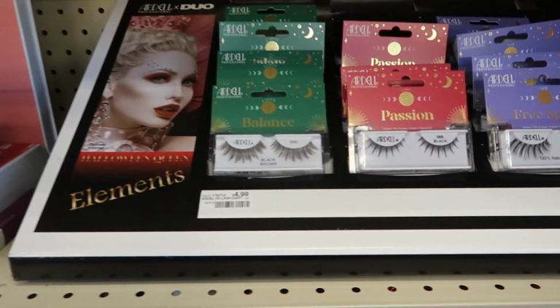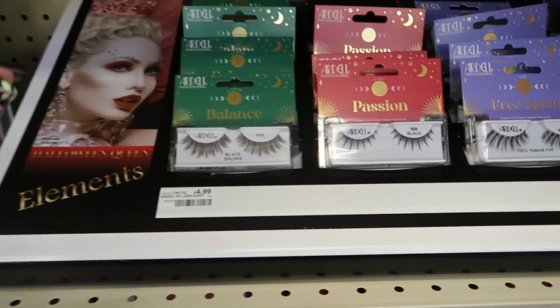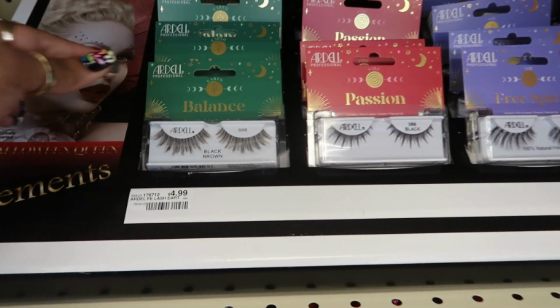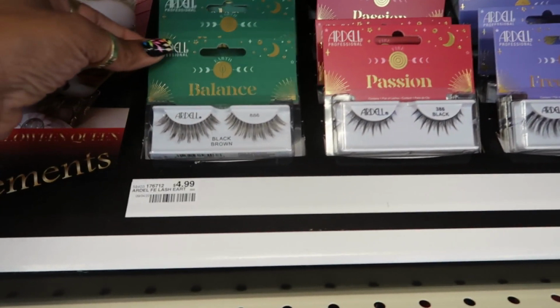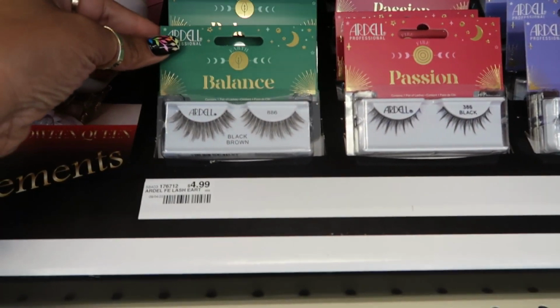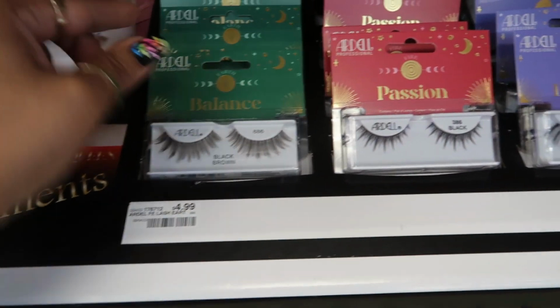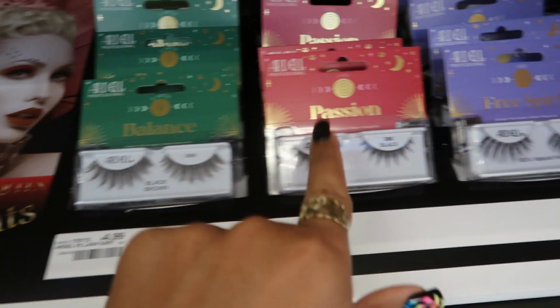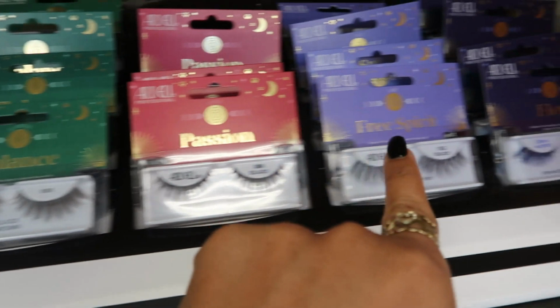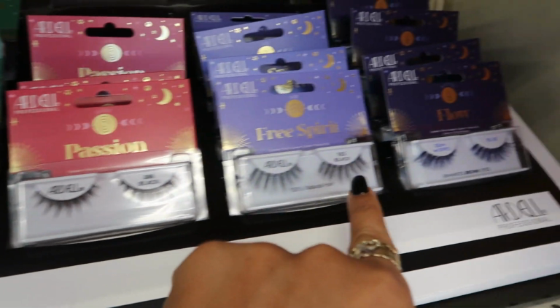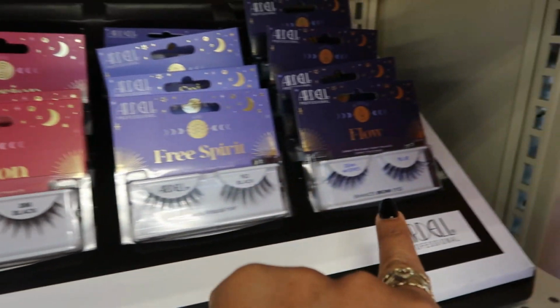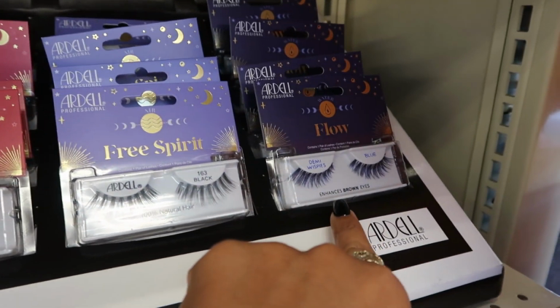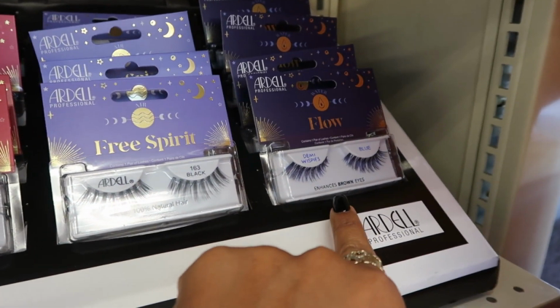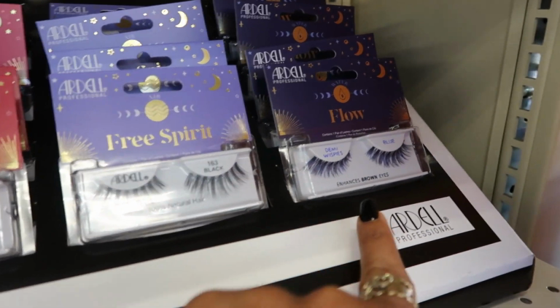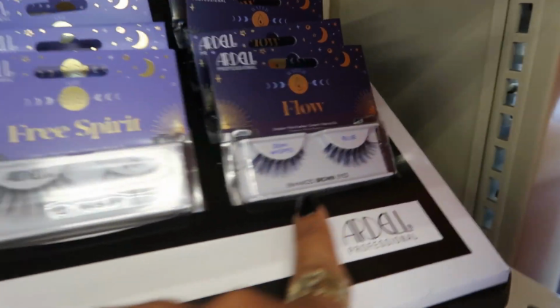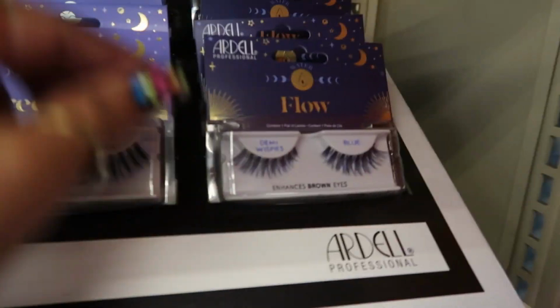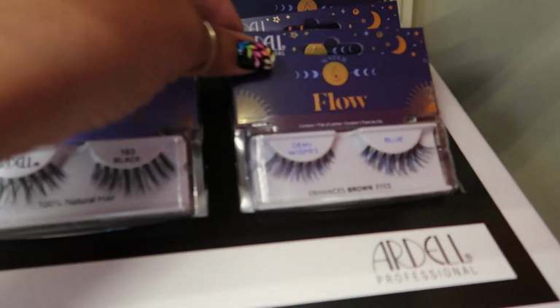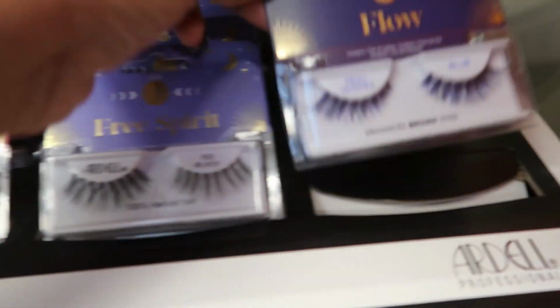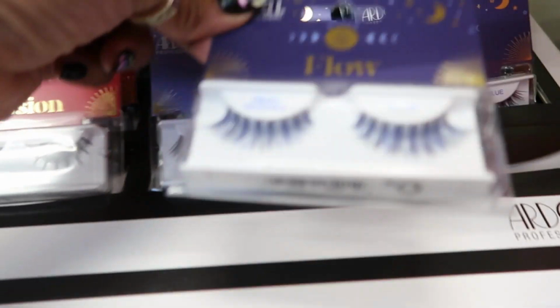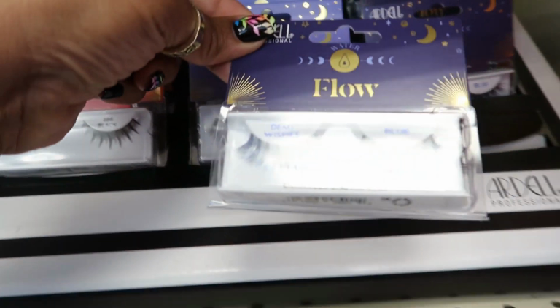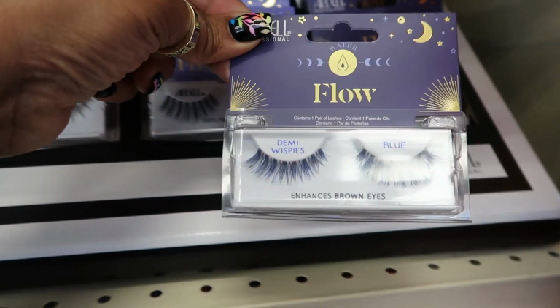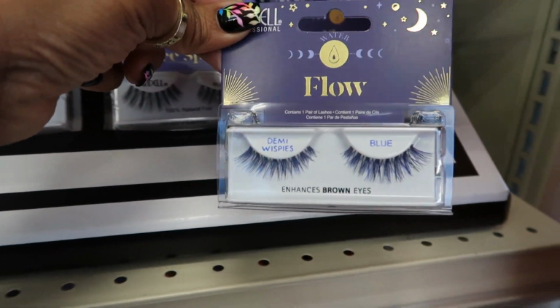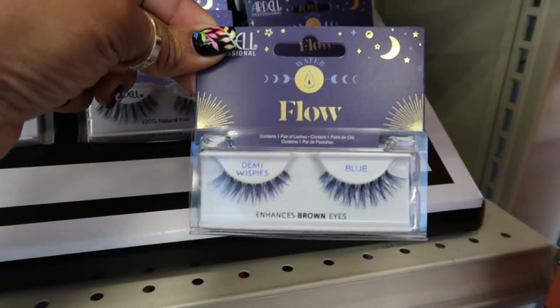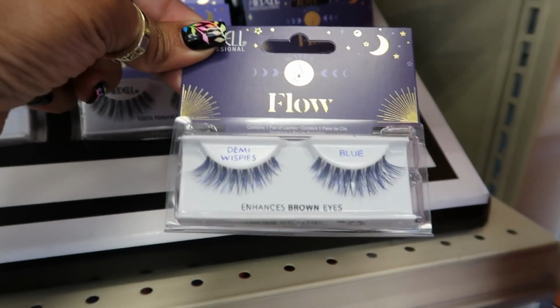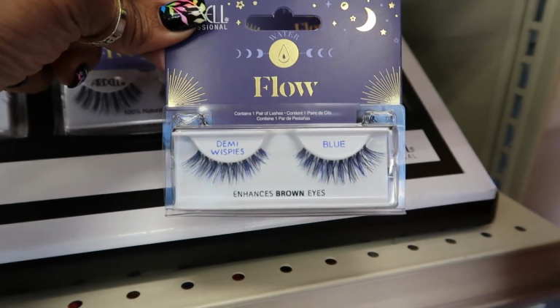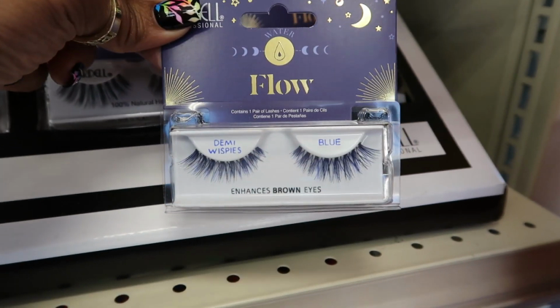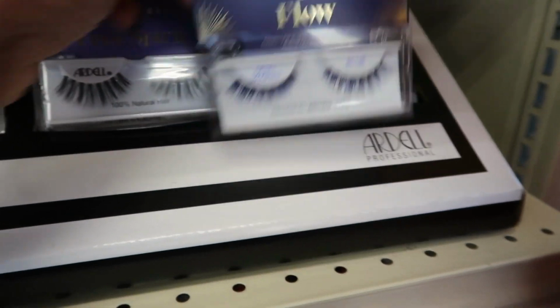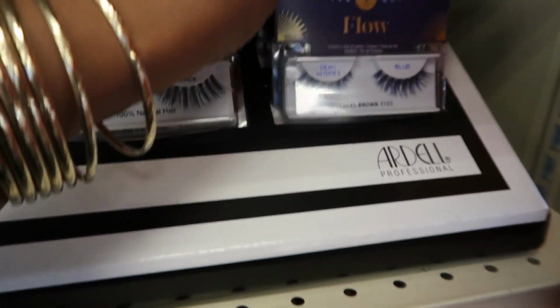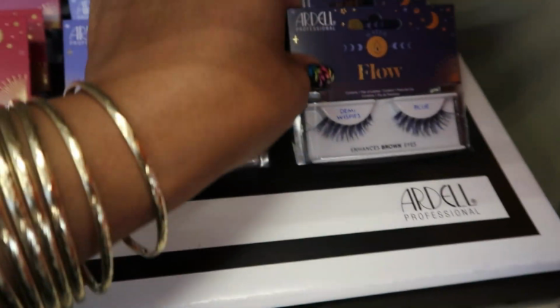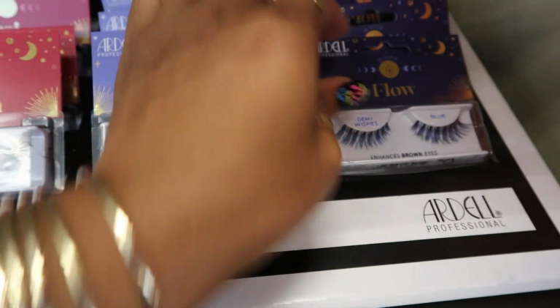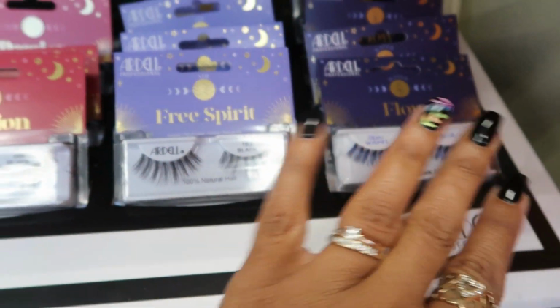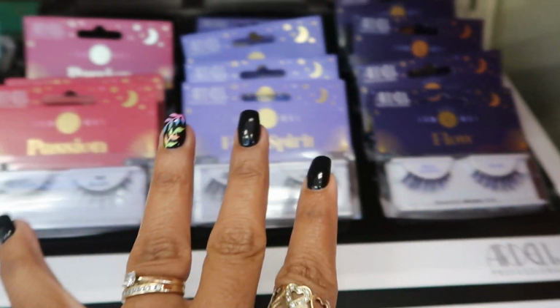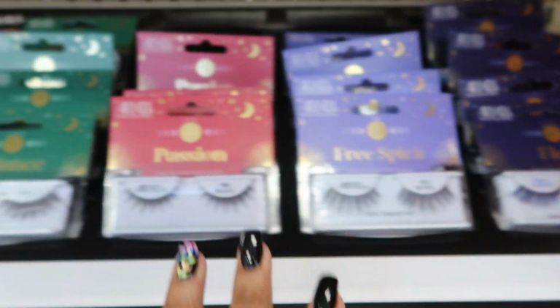Here's some Ardell lashes — Balance, Passion, Free Spirit, and Flow. These have like a hint of purple. These are only five dollars for all of them.